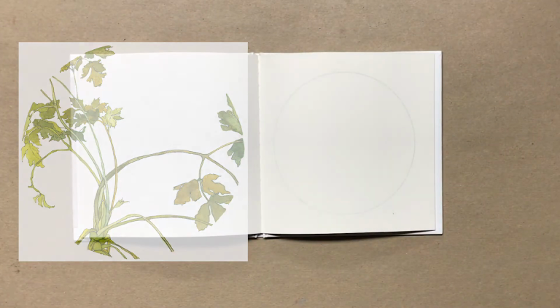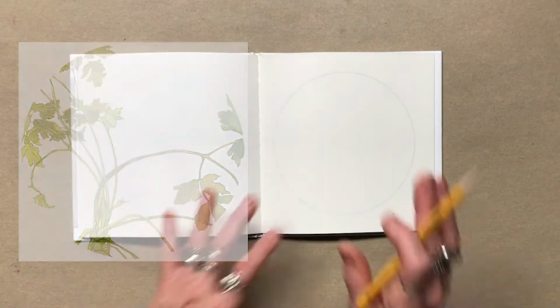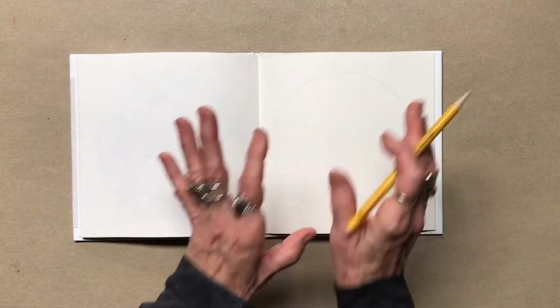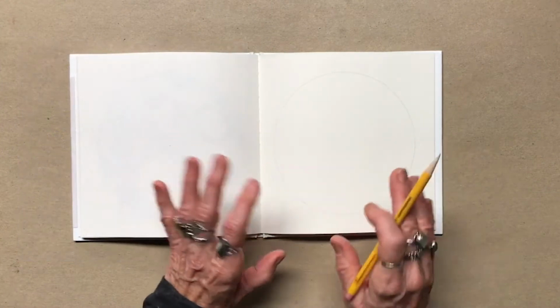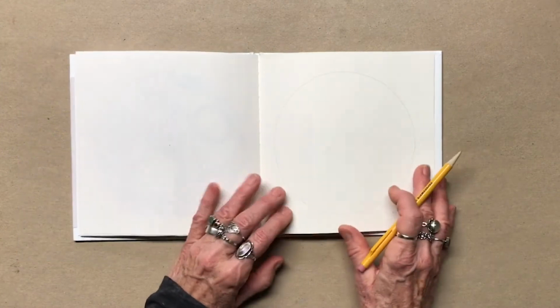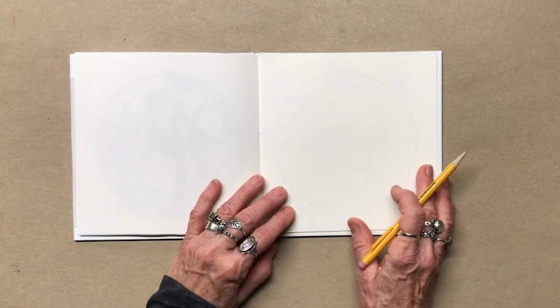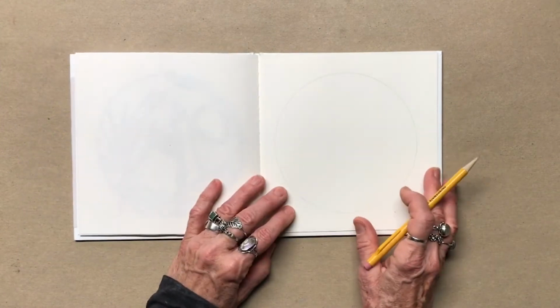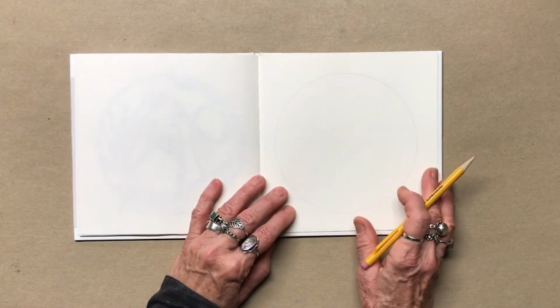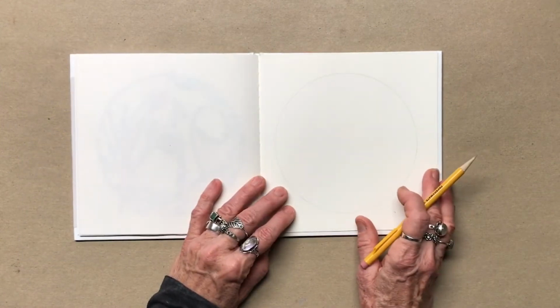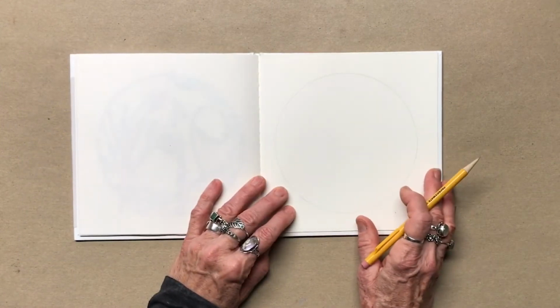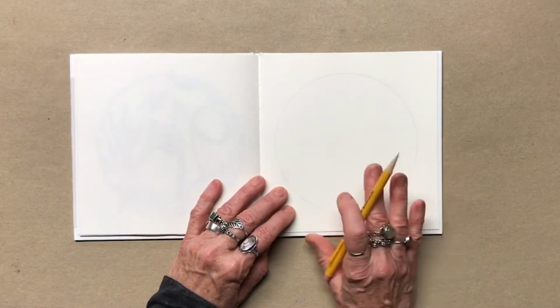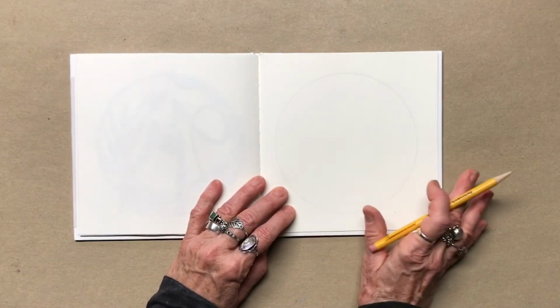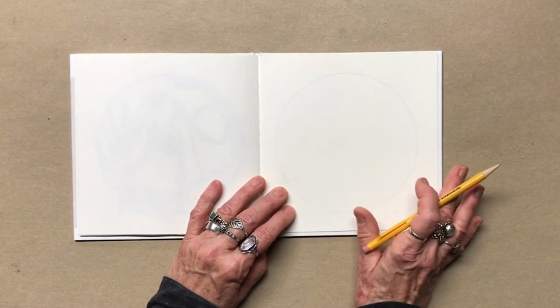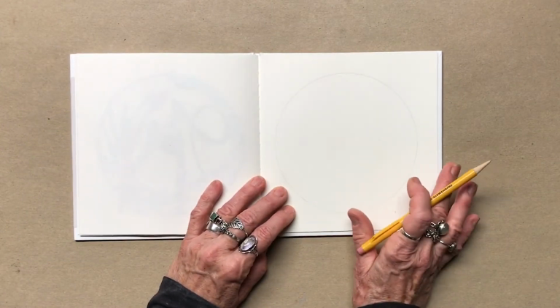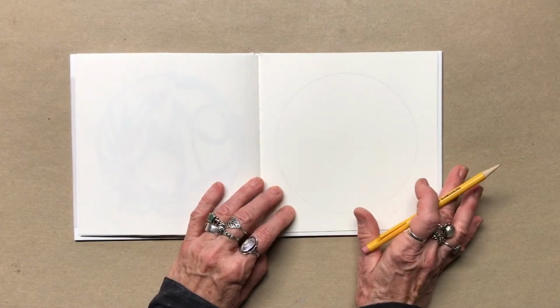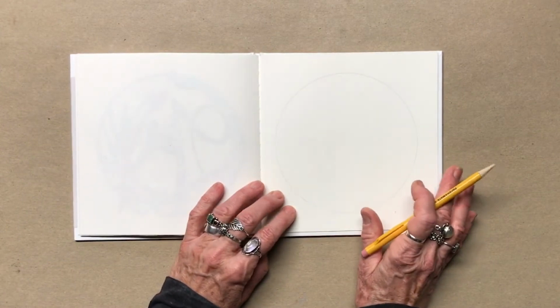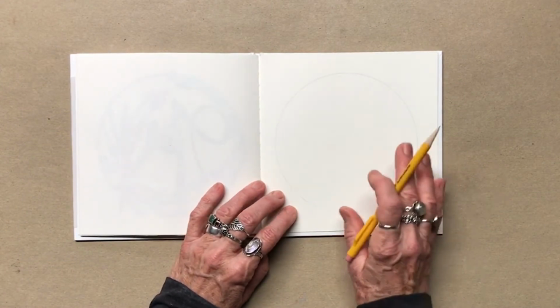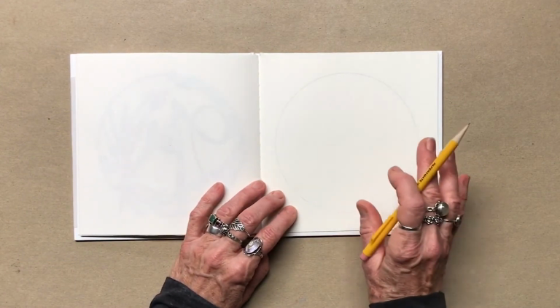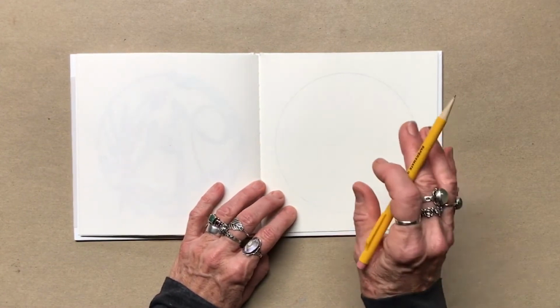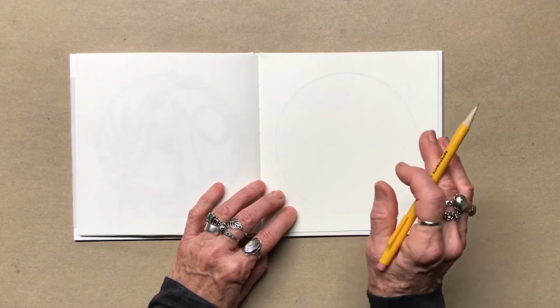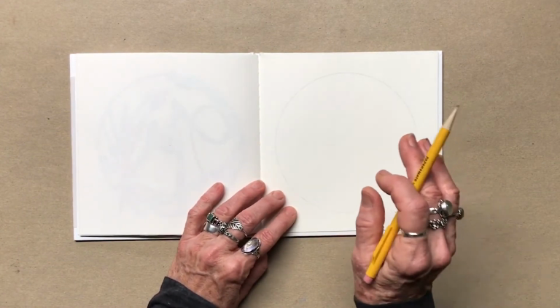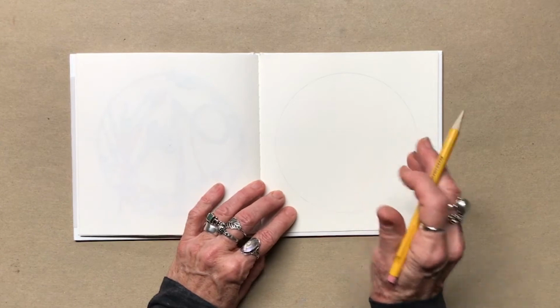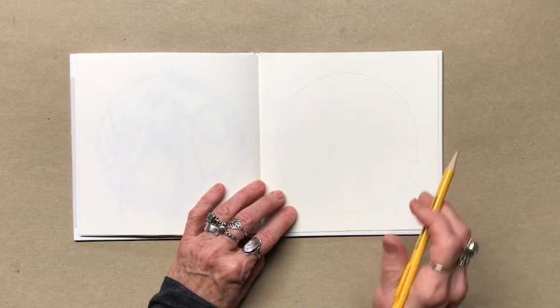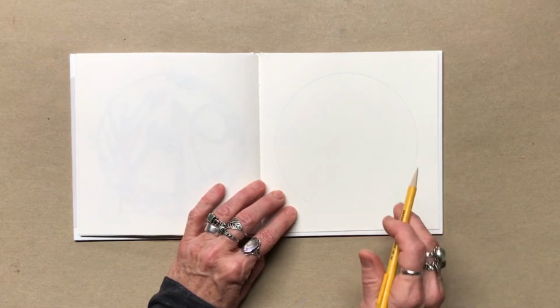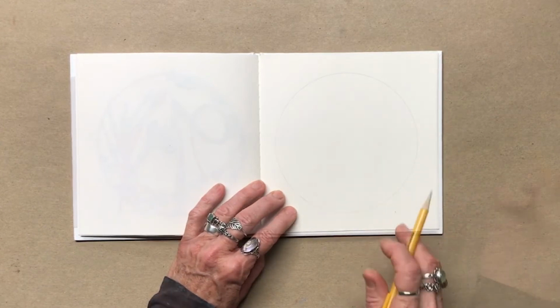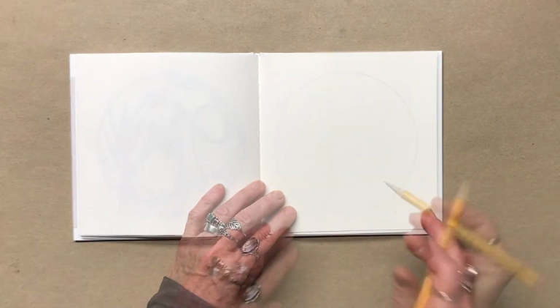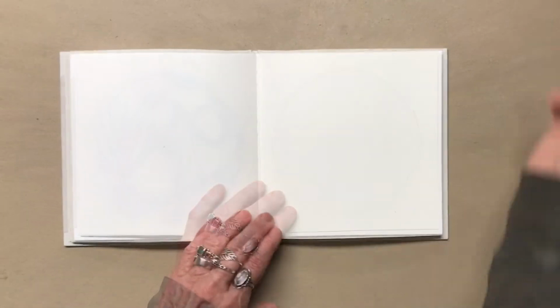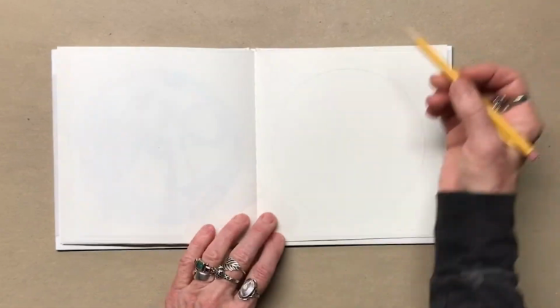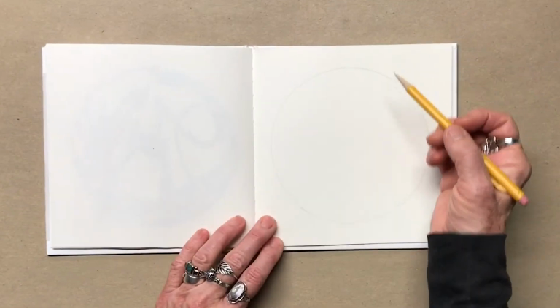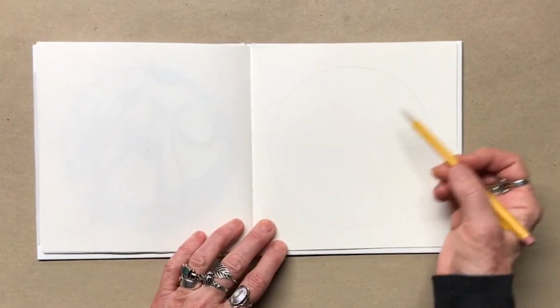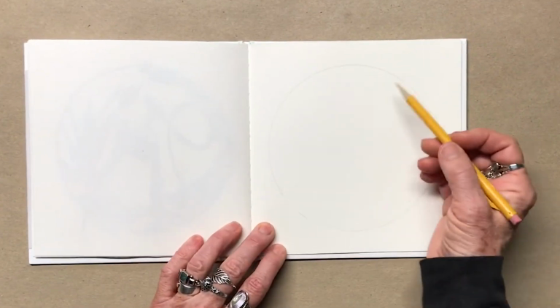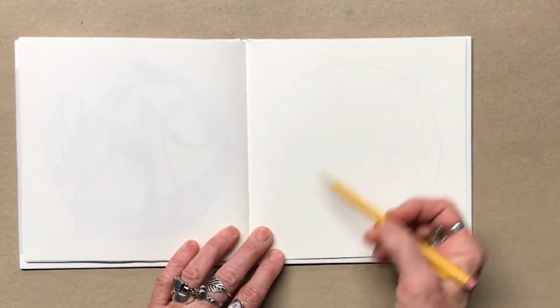This is going to be a little different. Unlike my usual way of working, I will be working from a photograph. First, my swooping line.